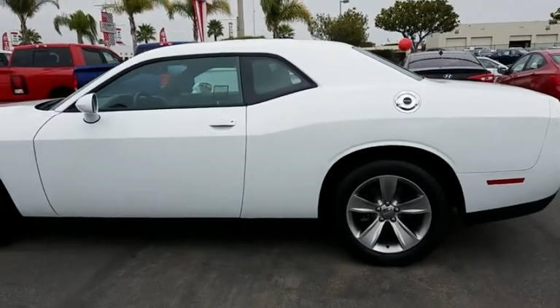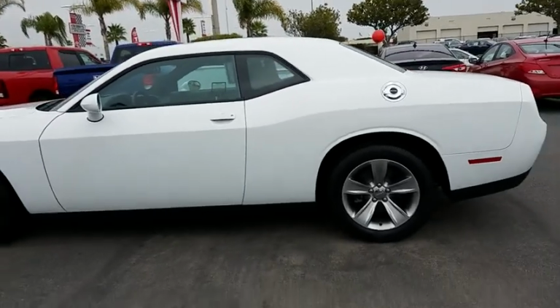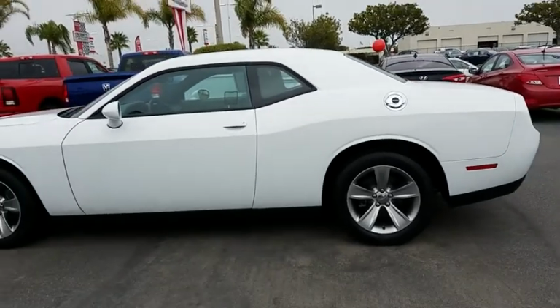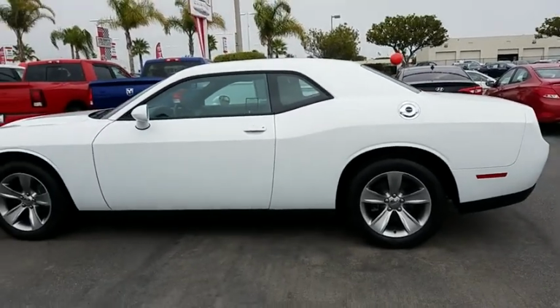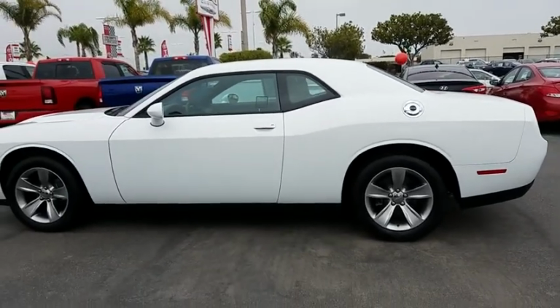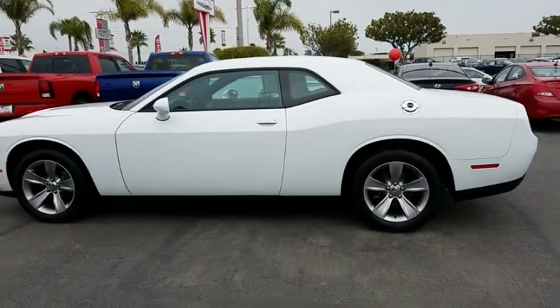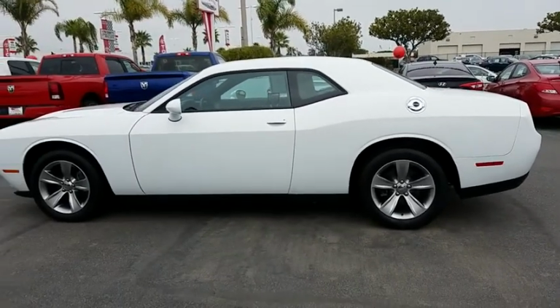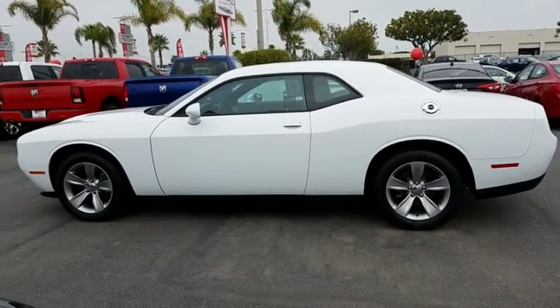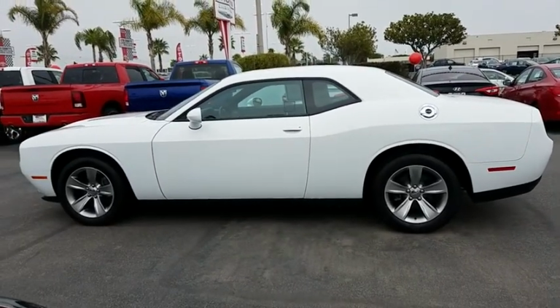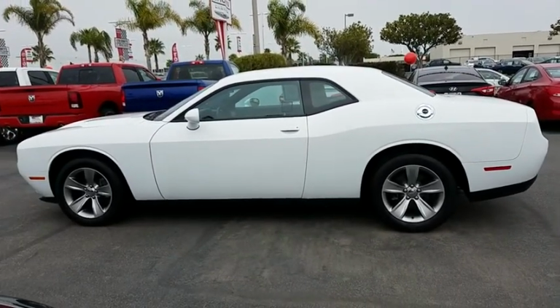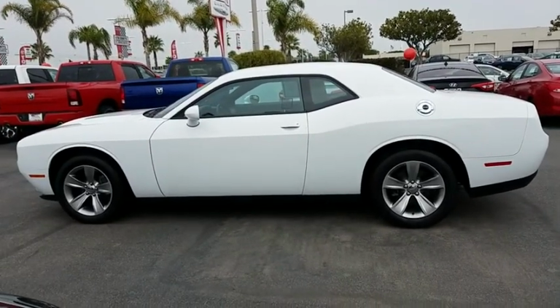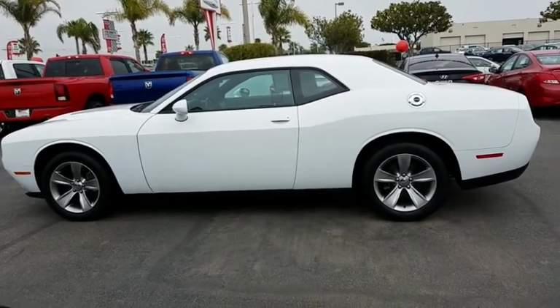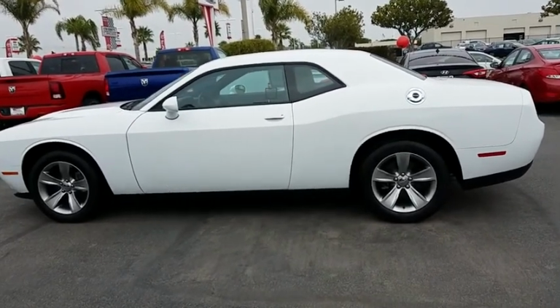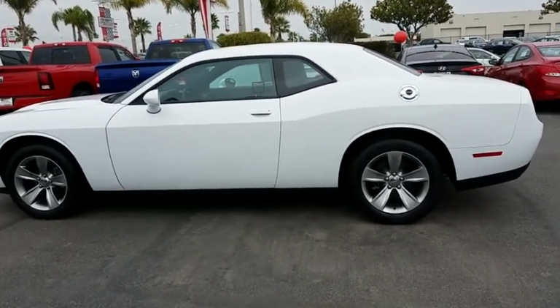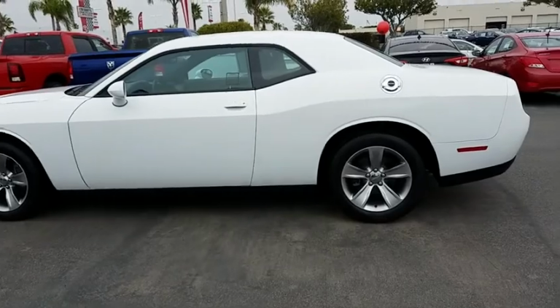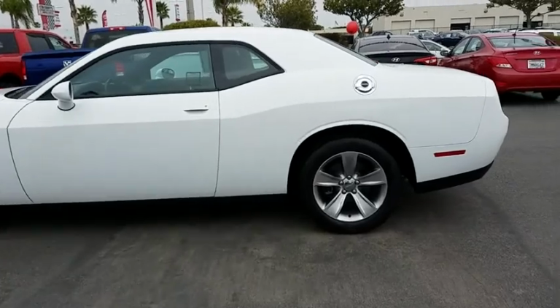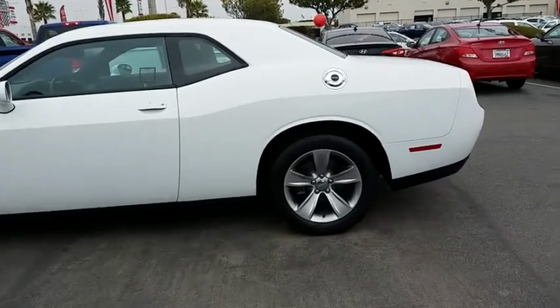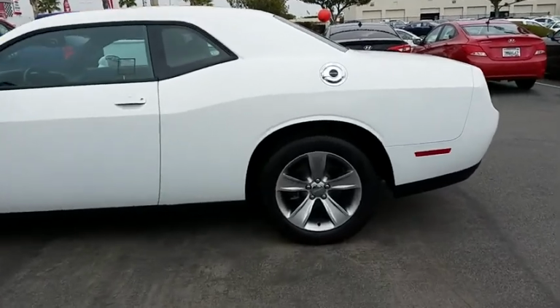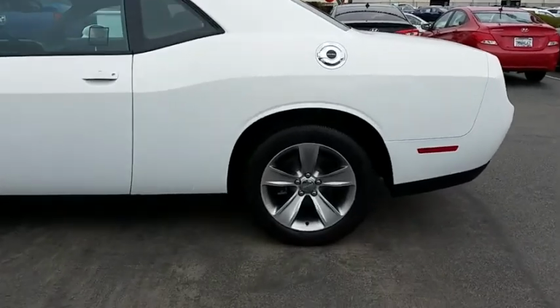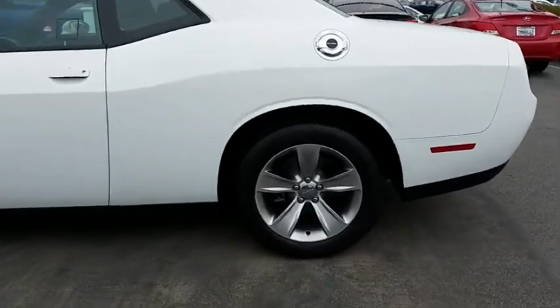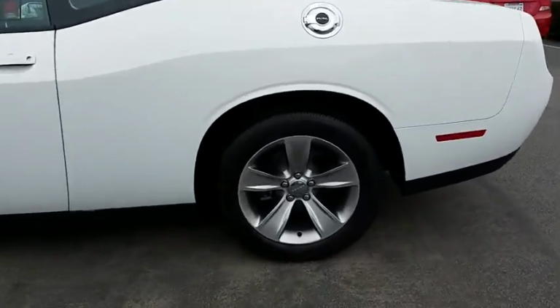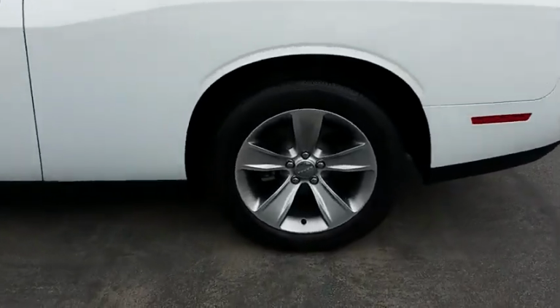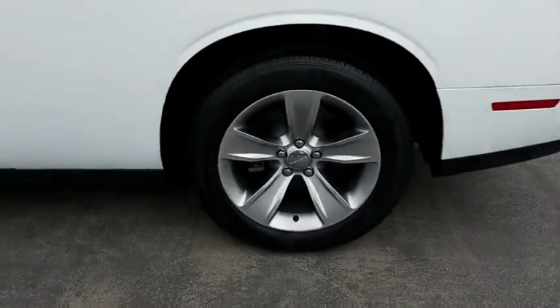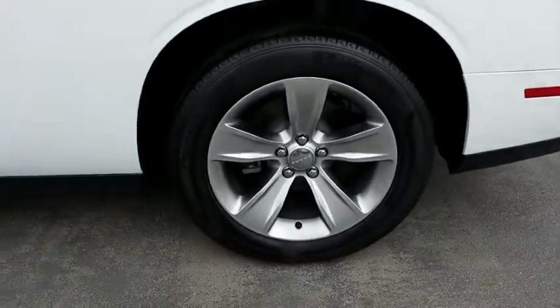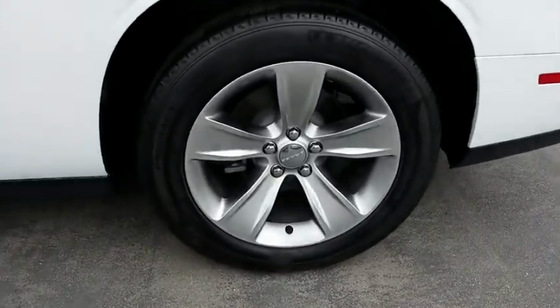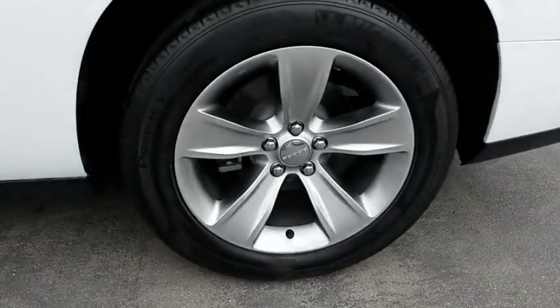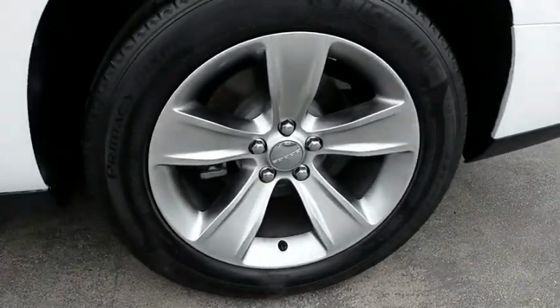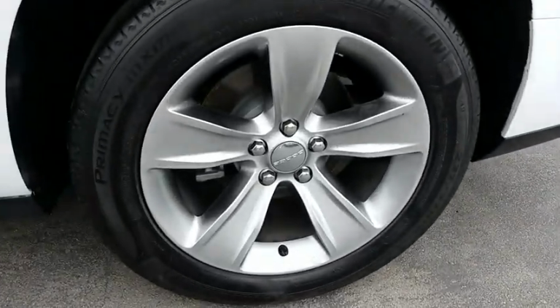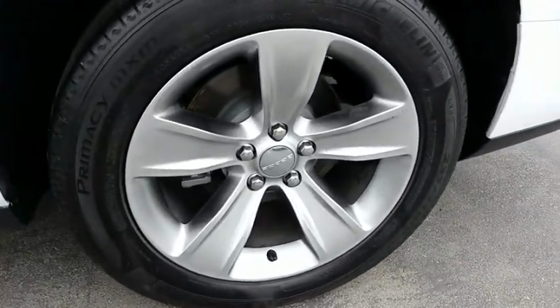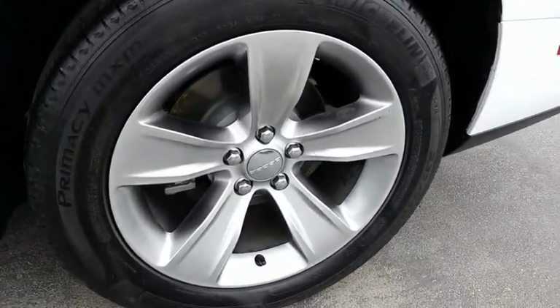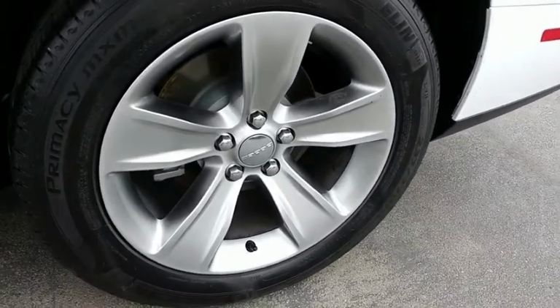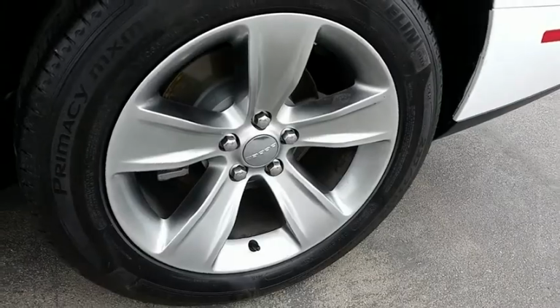This vehicle is Carfax certified one owner and qualifies for the Carfax buy-back guarantee. This beauty will even make your house keys jealous. Drive it today.